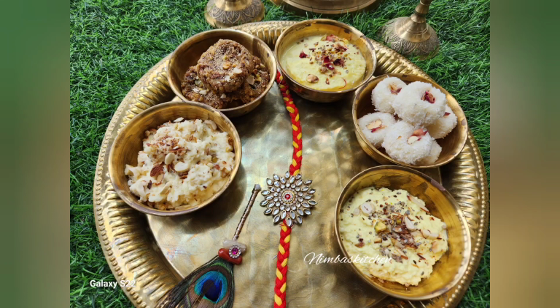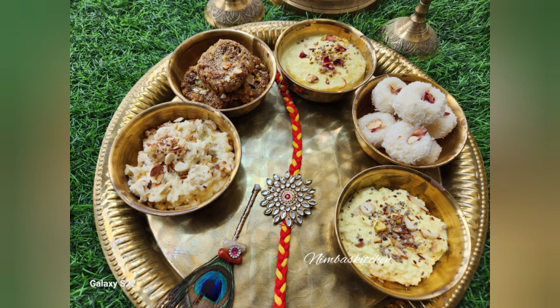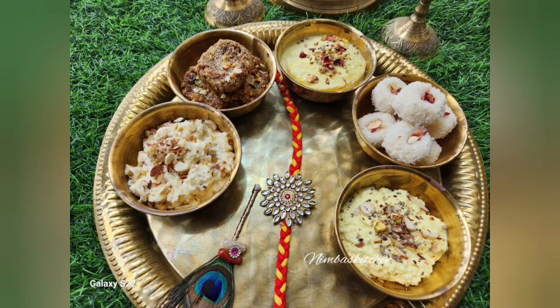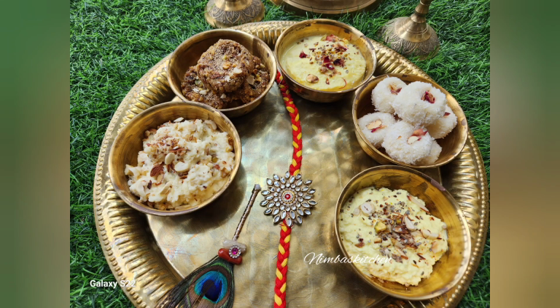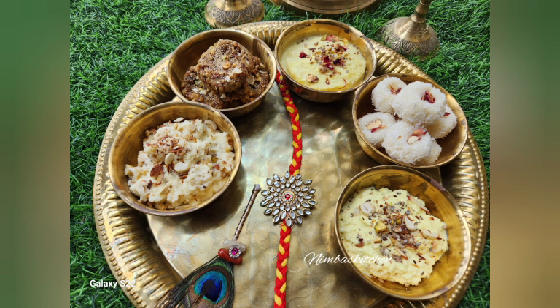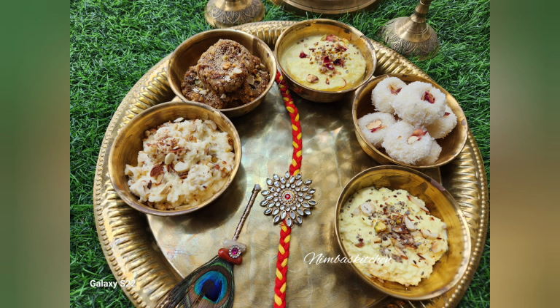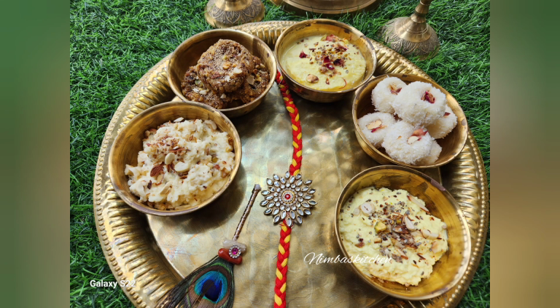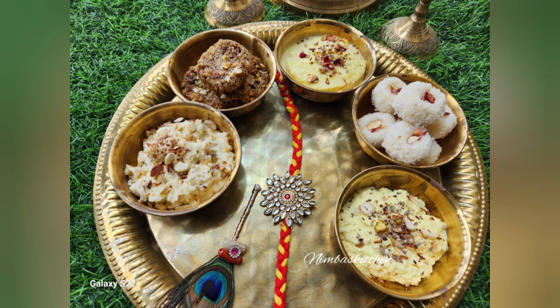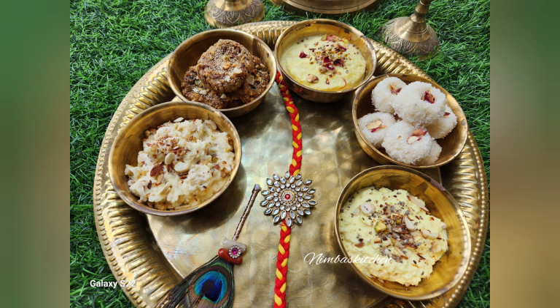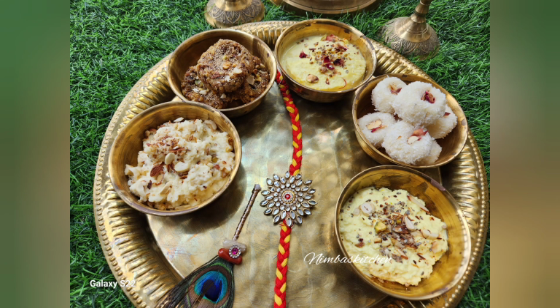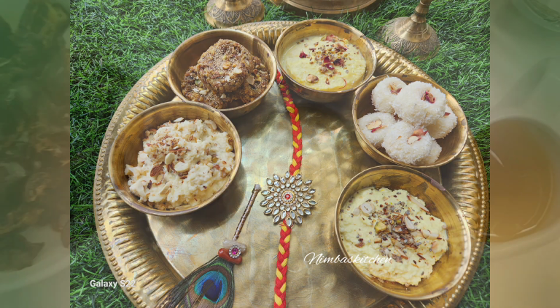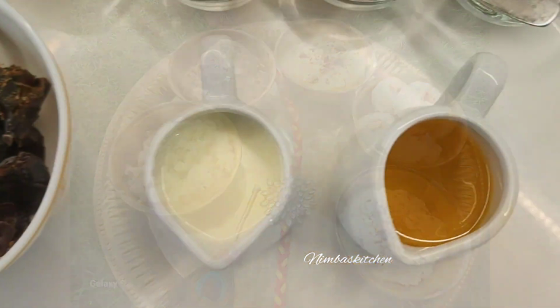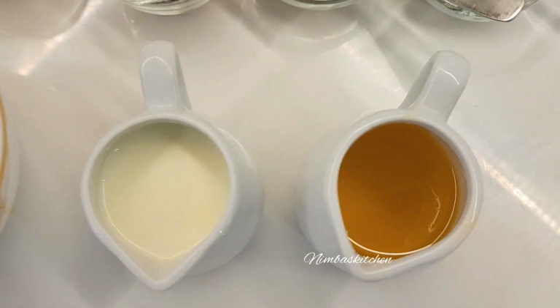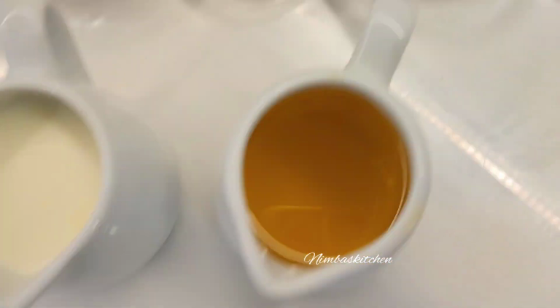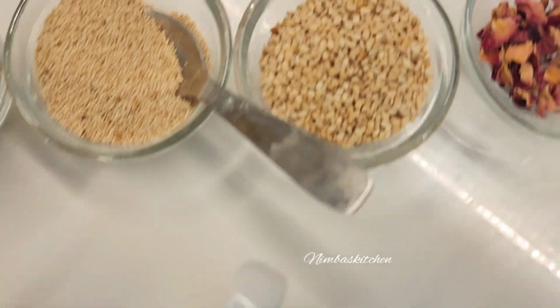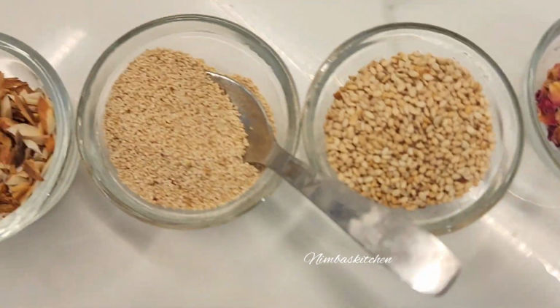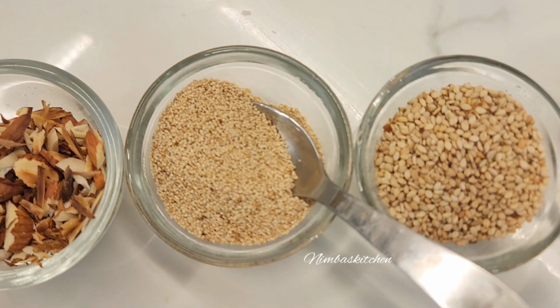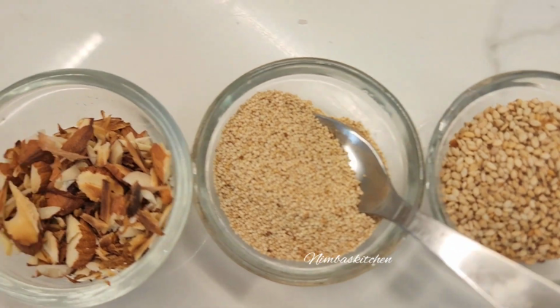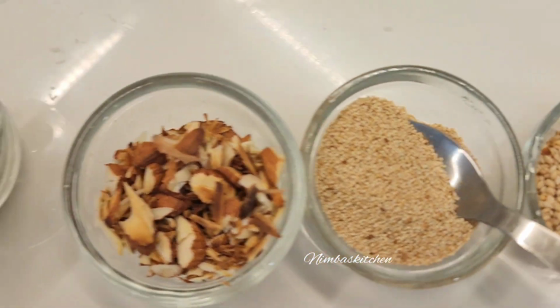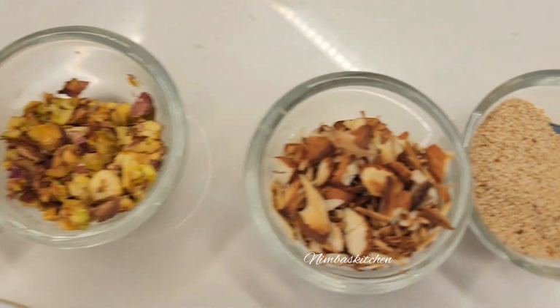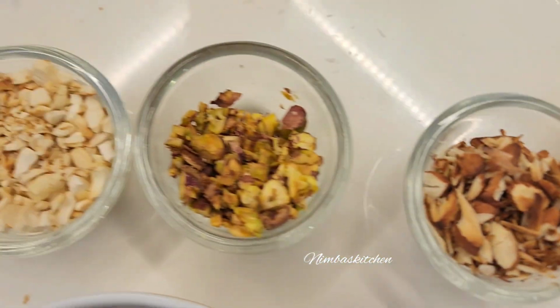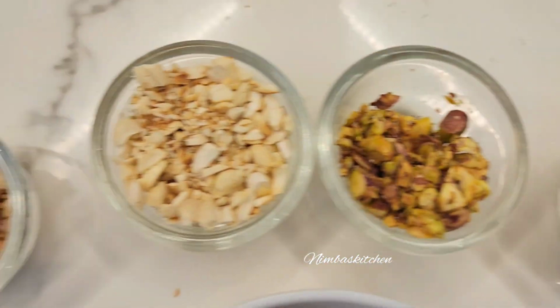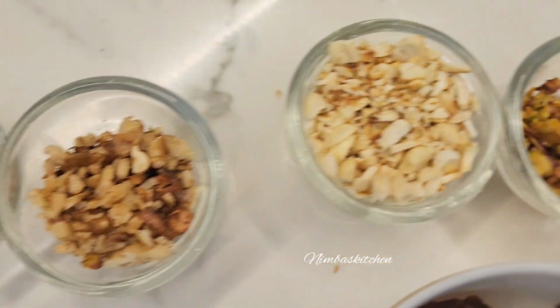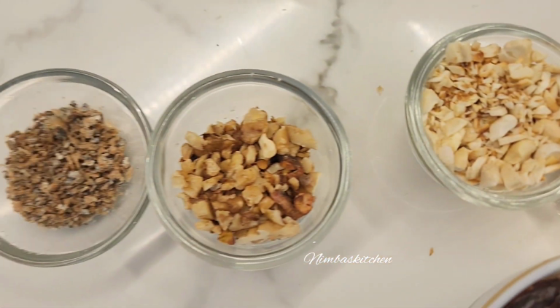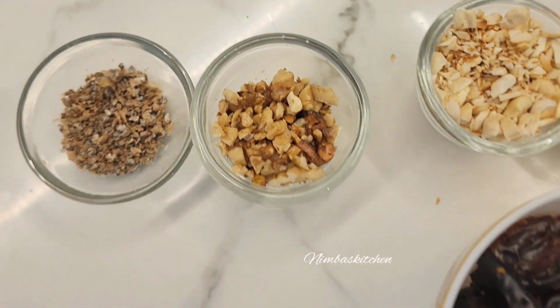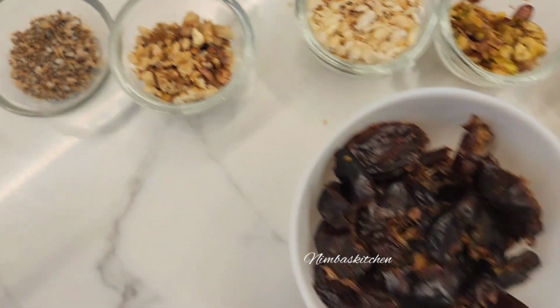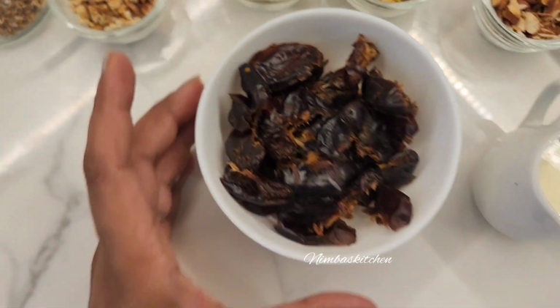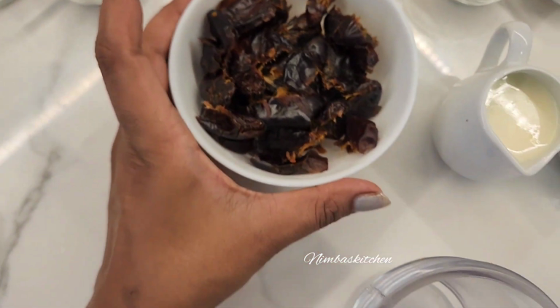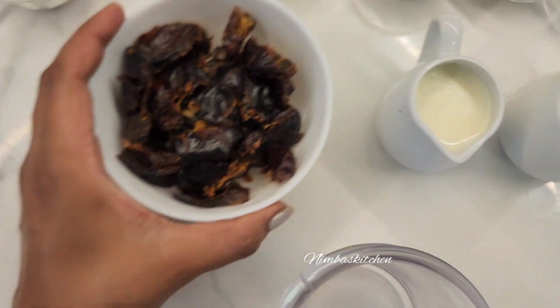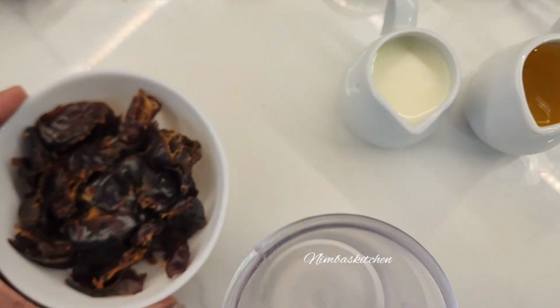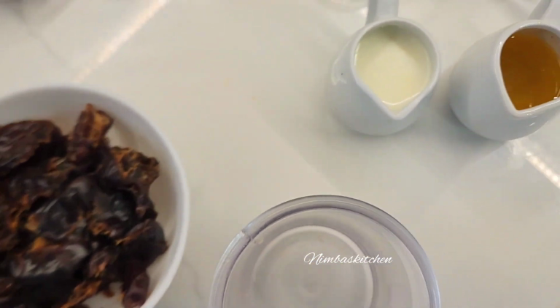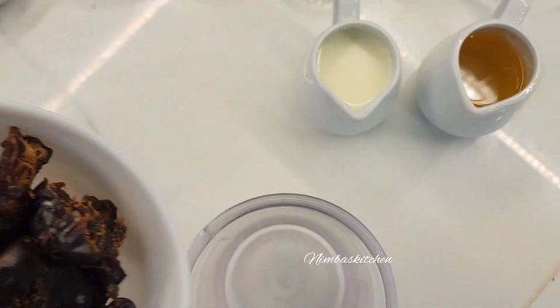In this Rakhi special series, let's make date peda. We need ghee, milk, all the dry fruits, poppy seeds, and dates.